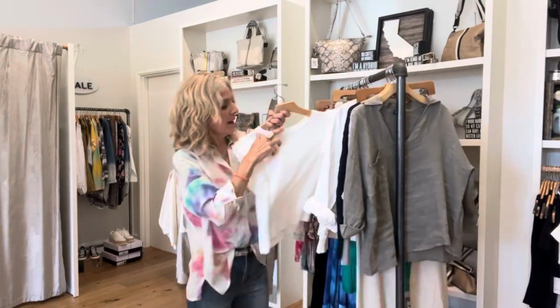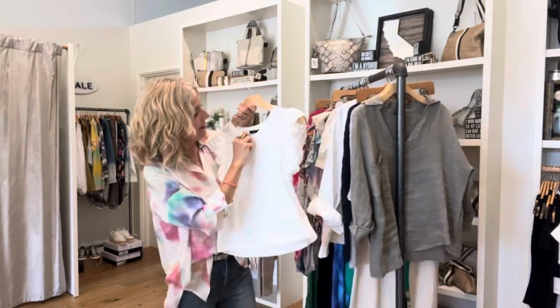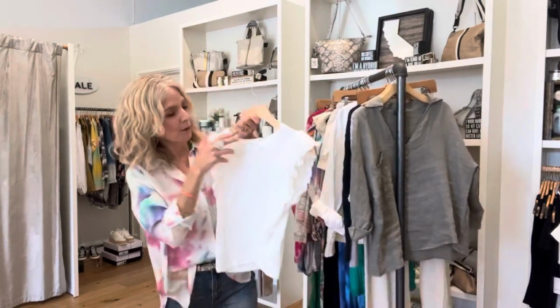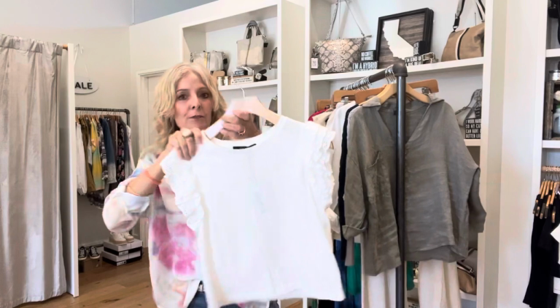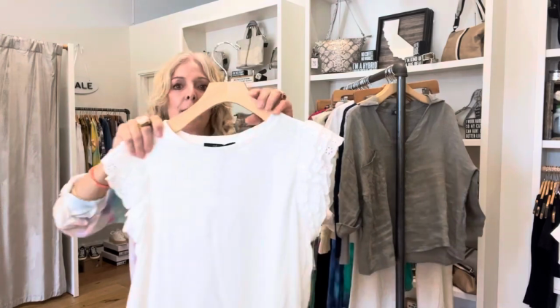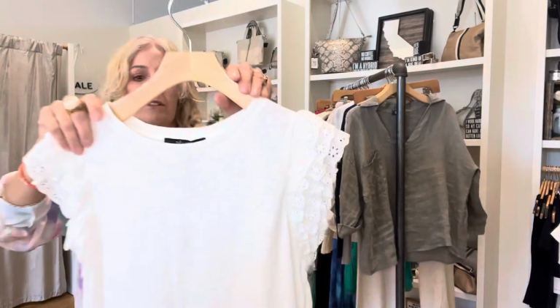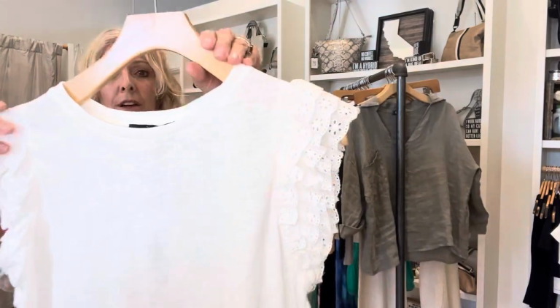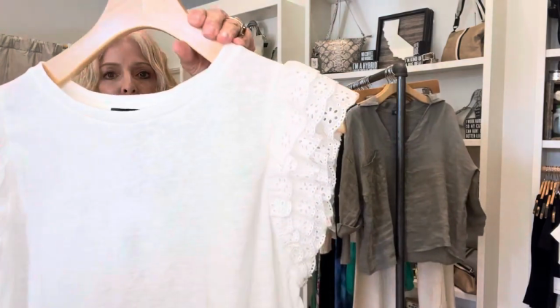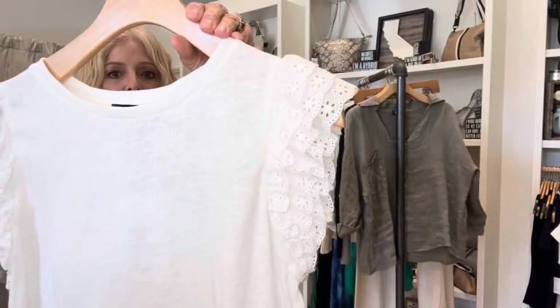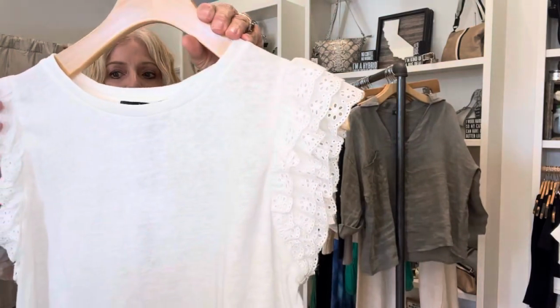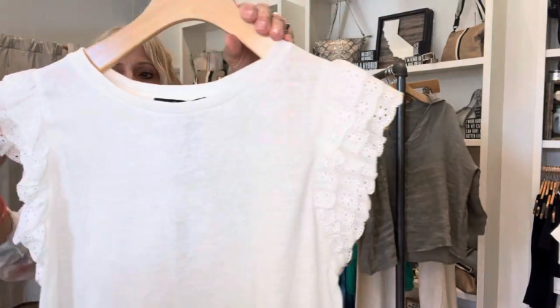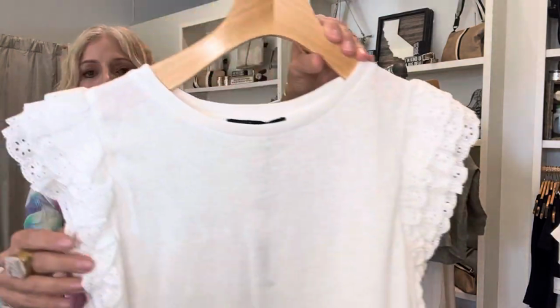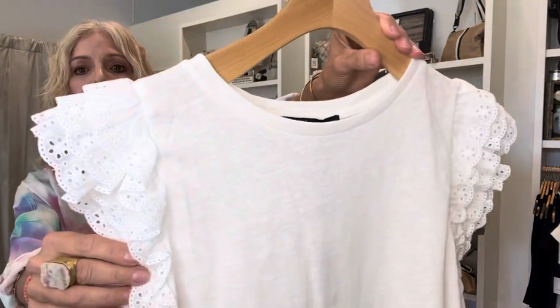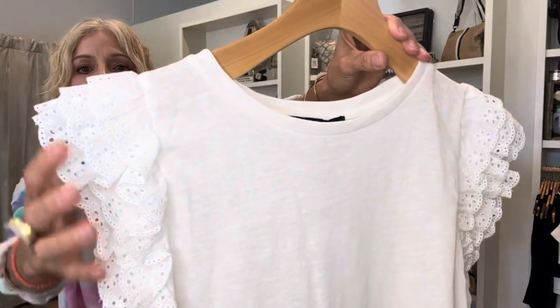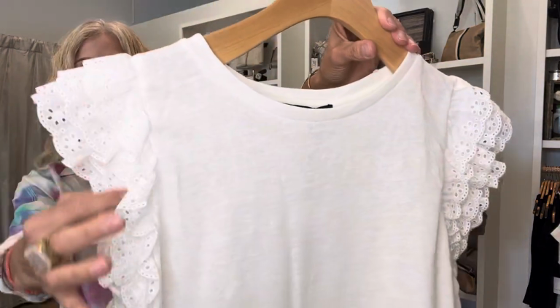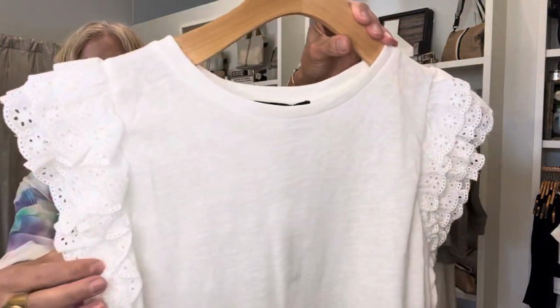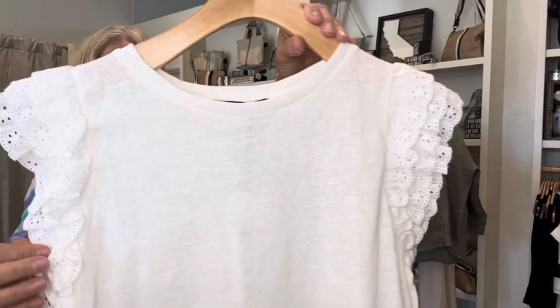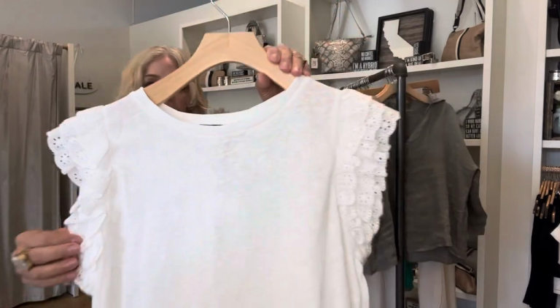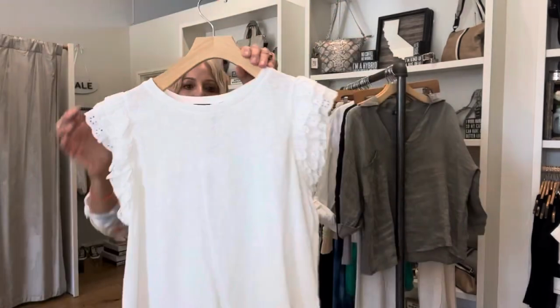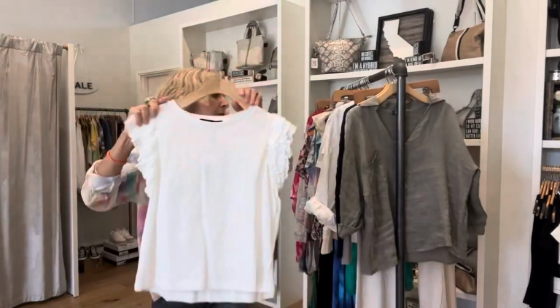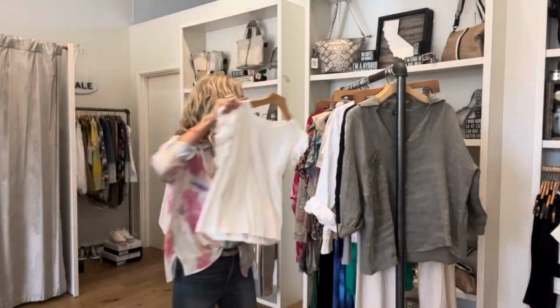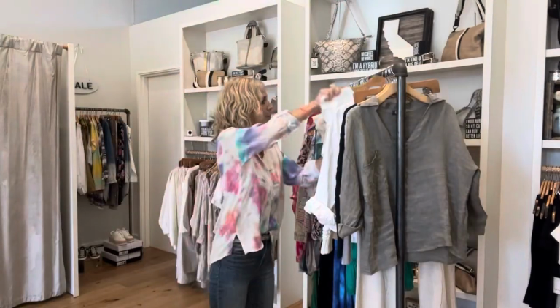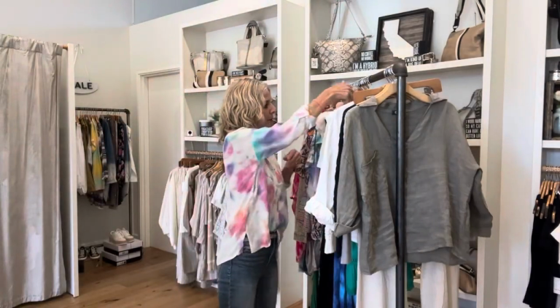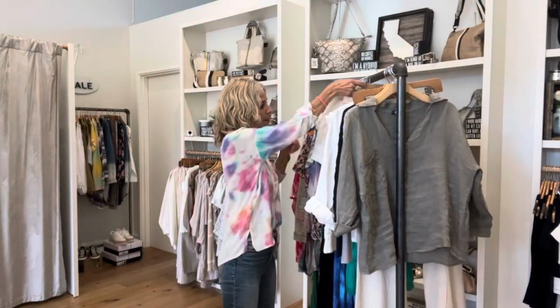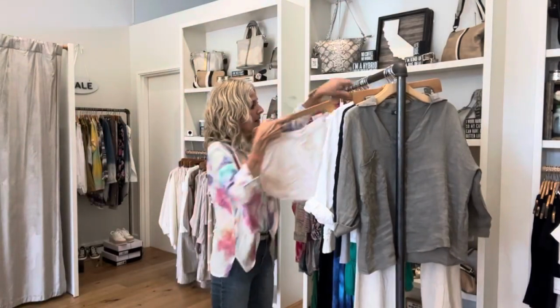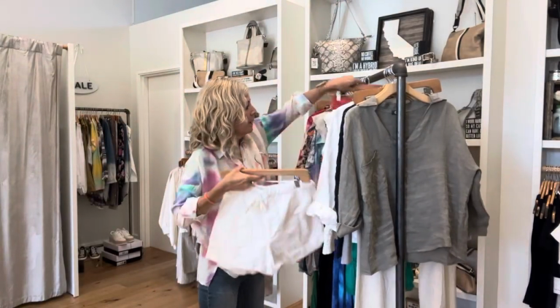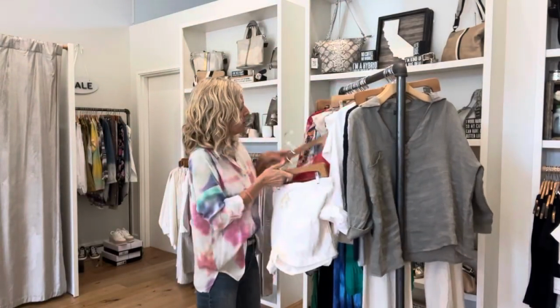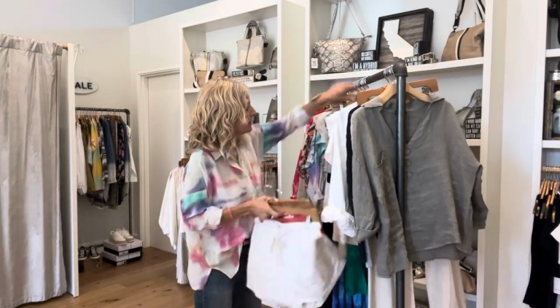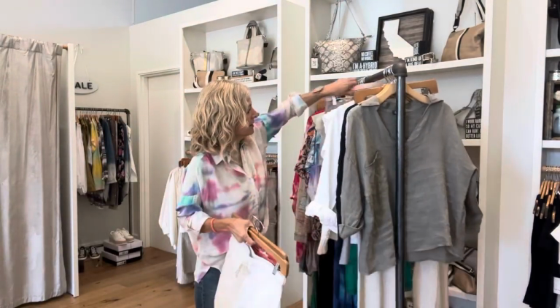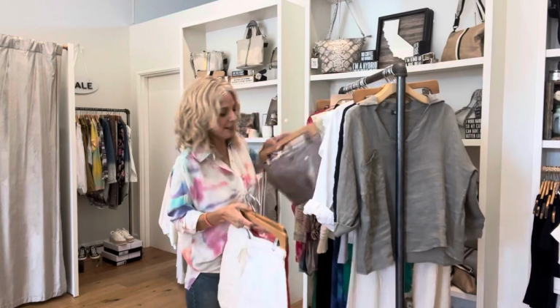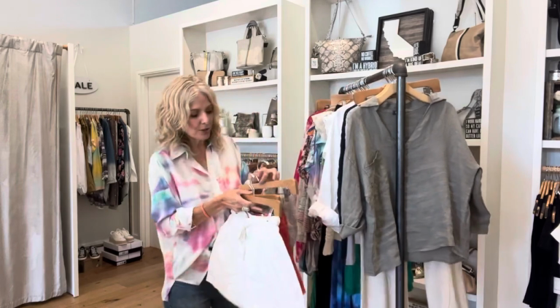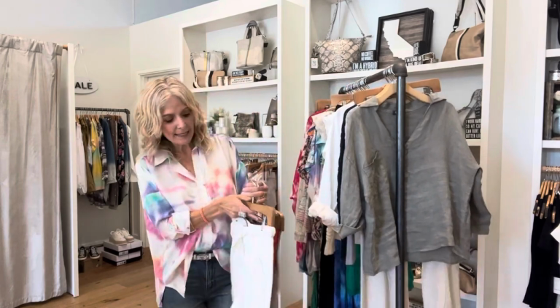And also from them, this has a really sweet cap sleeve. It has a lot of nice eyelet ruffle. That's also a burnout. And then a bunch of shorts - we're getting to our short season.